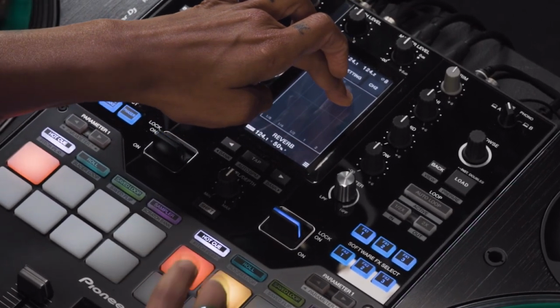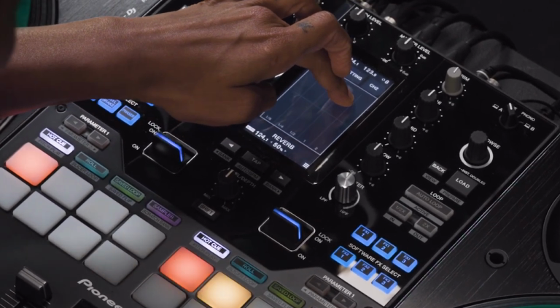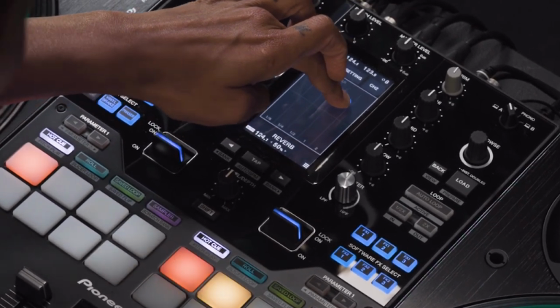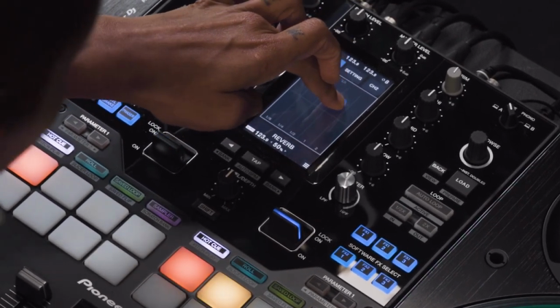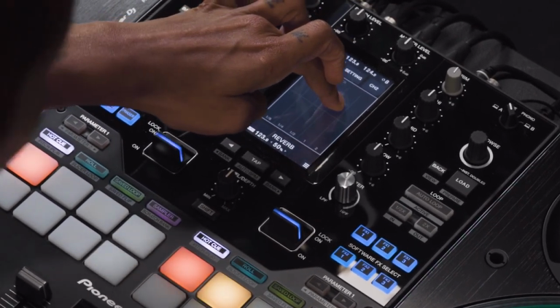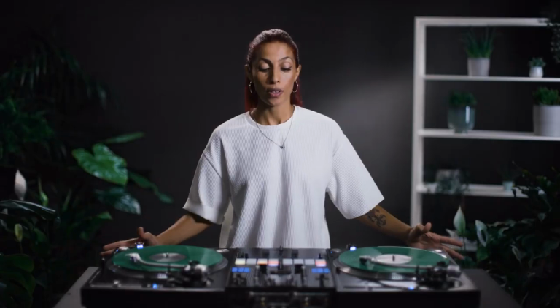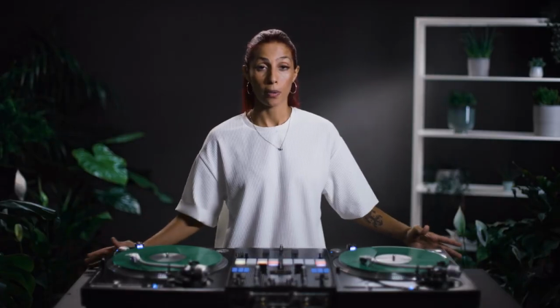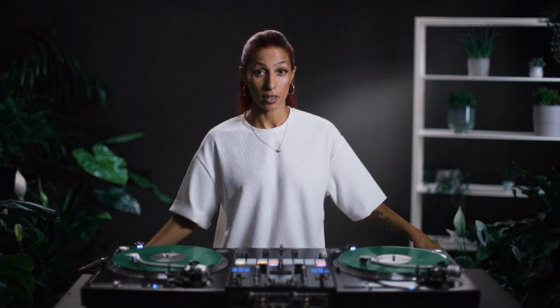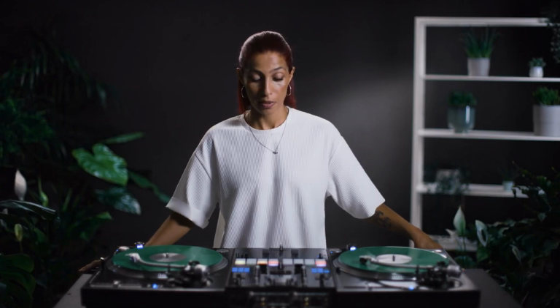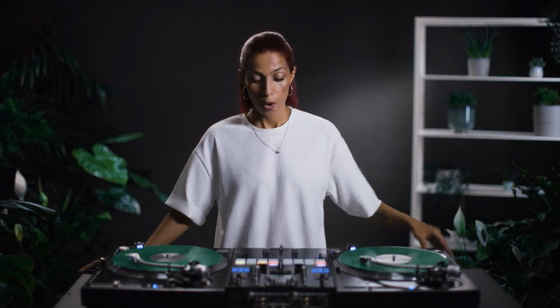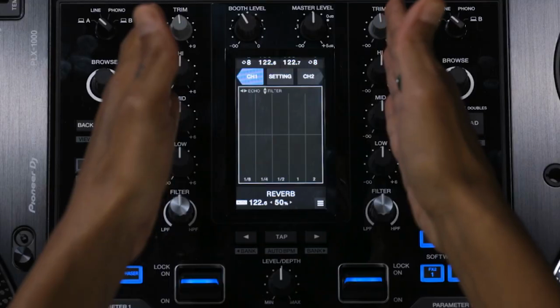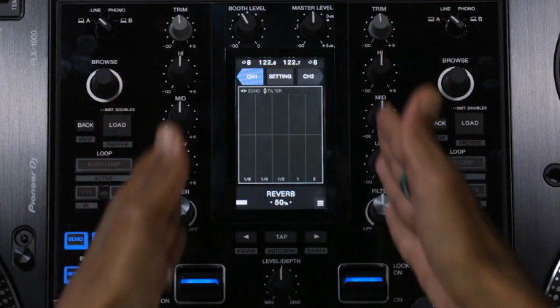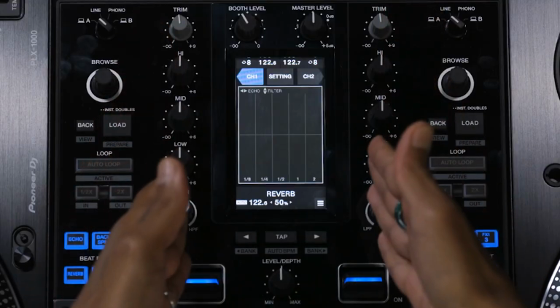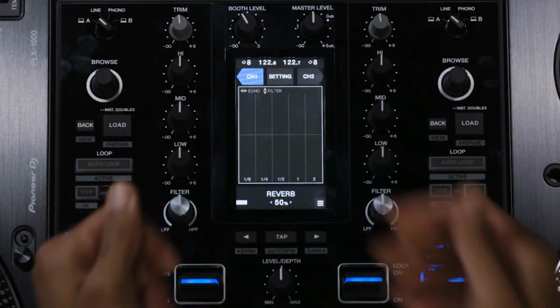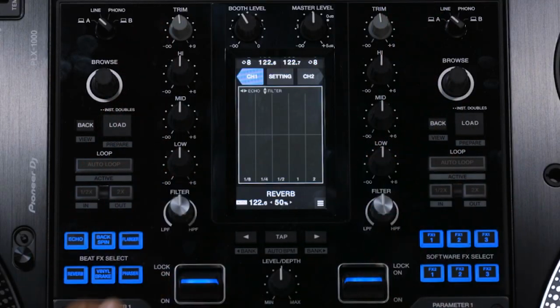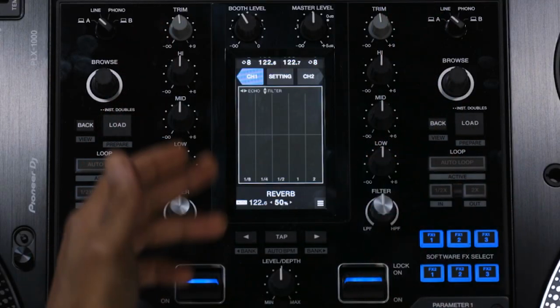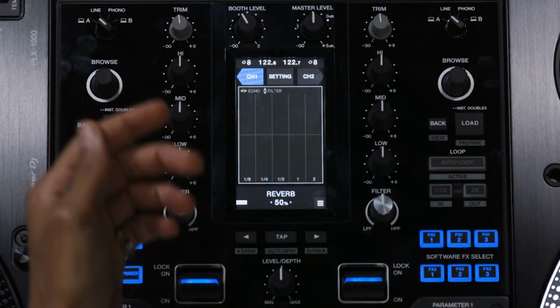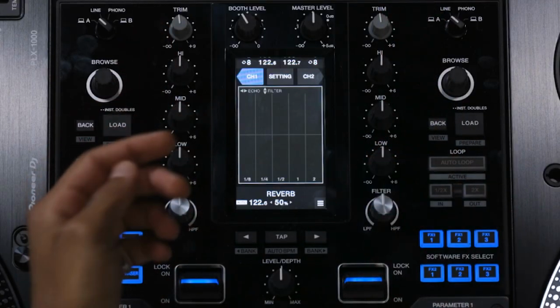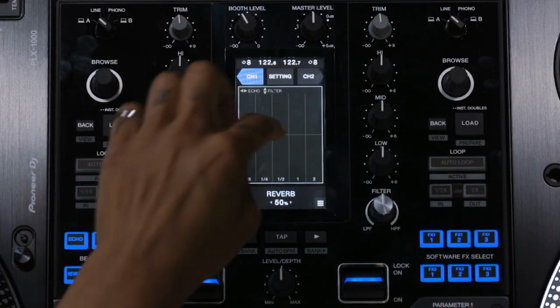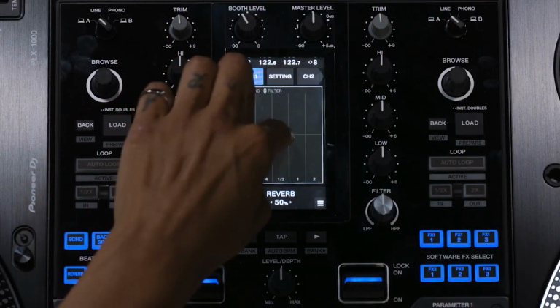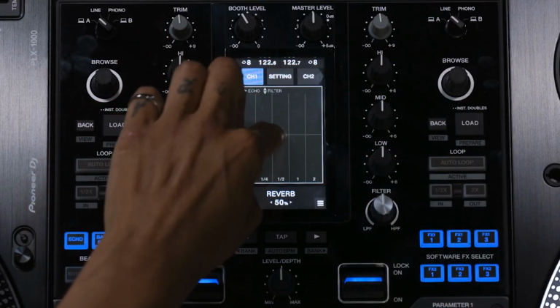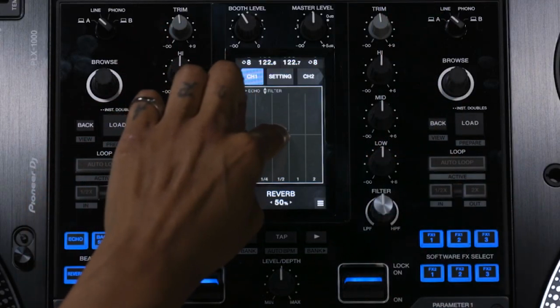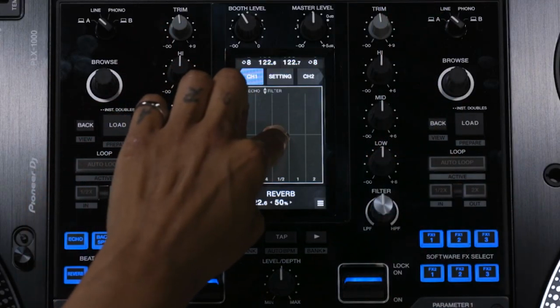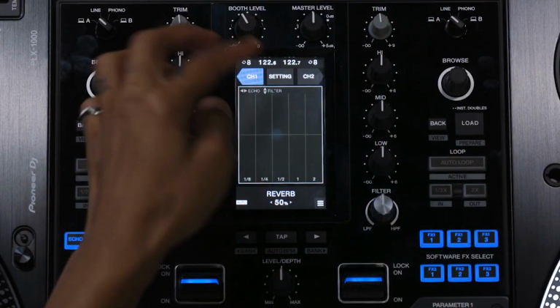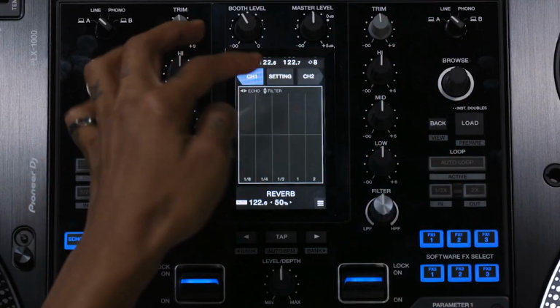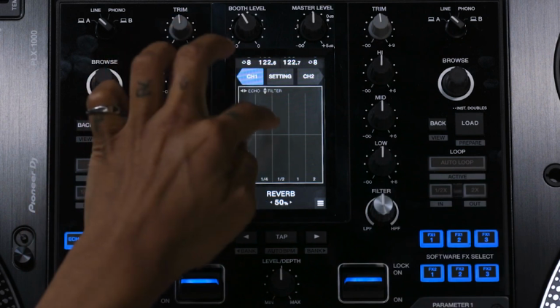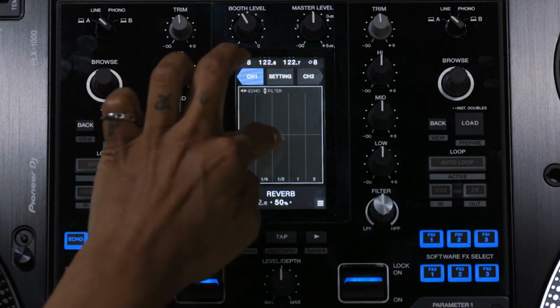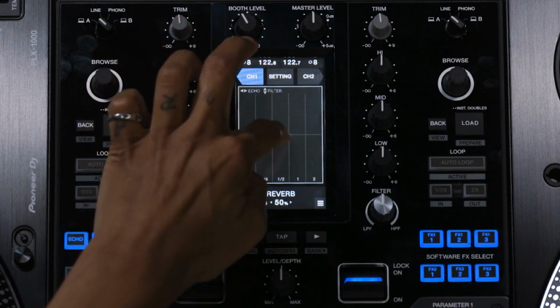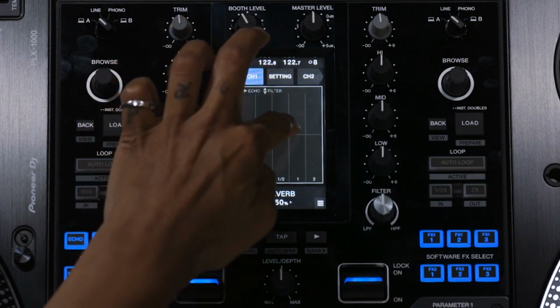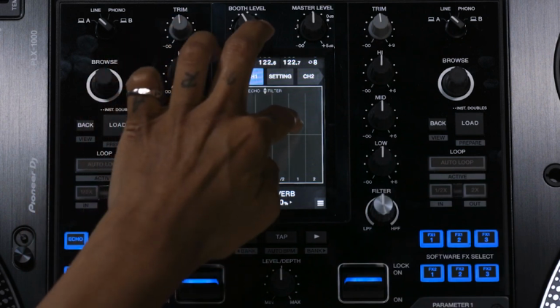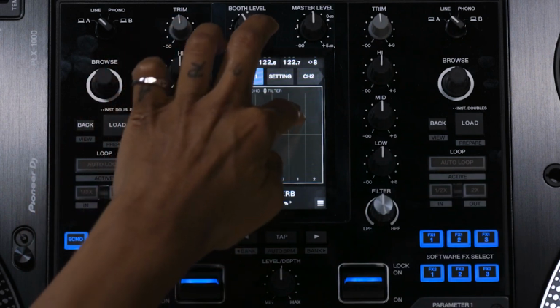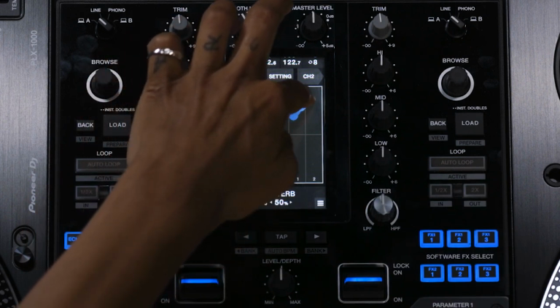Touch FX is very good for build ups. We have a screen there and I just have to put my finger on it and the magic is here.